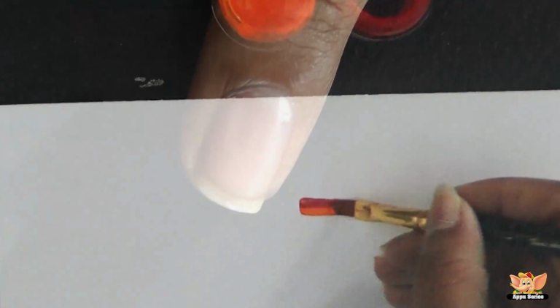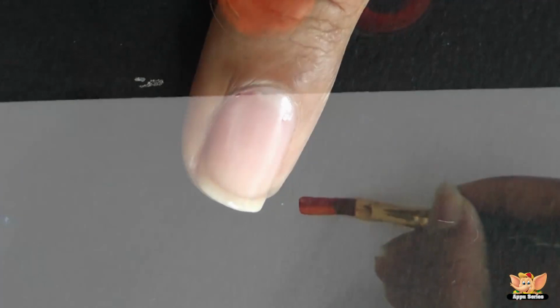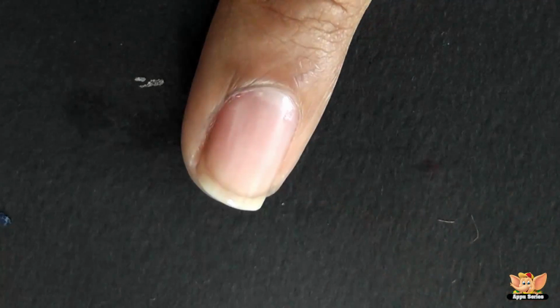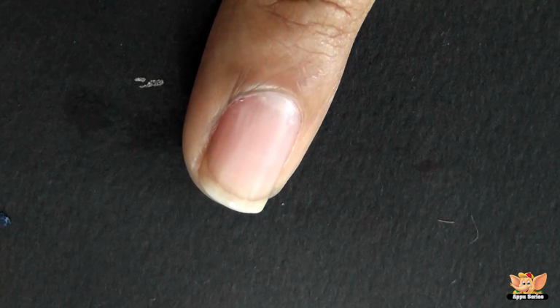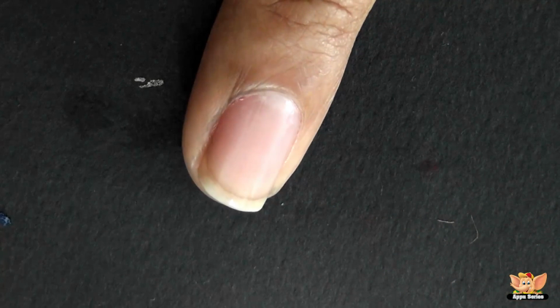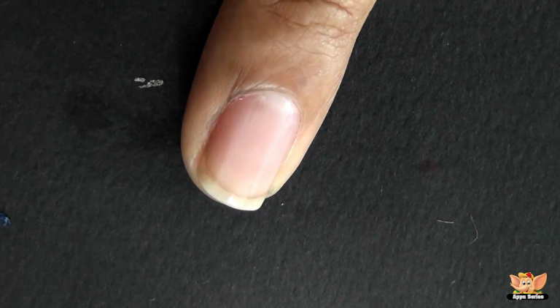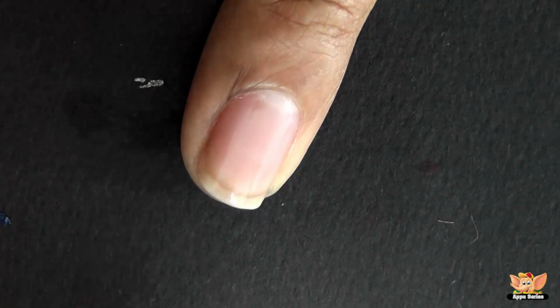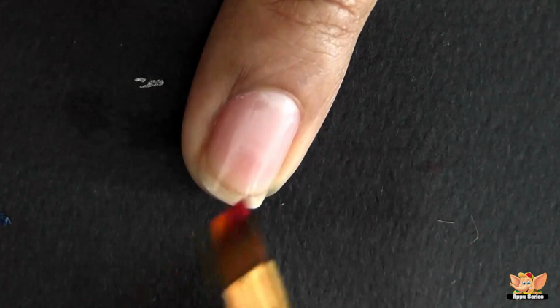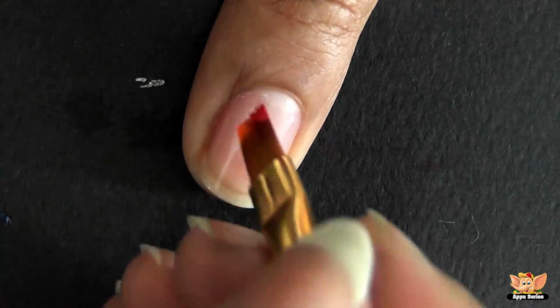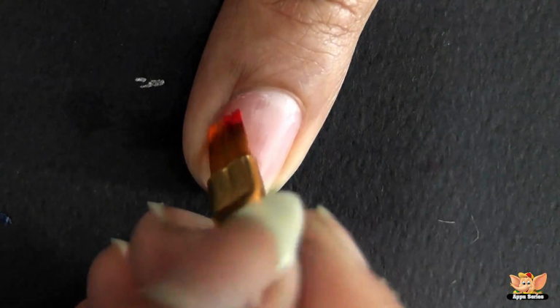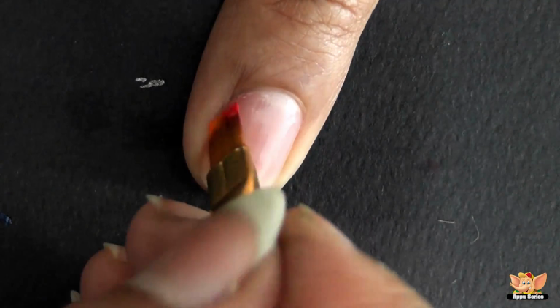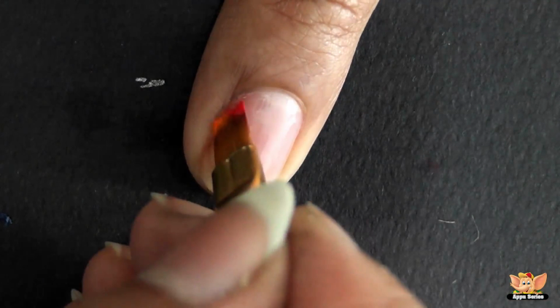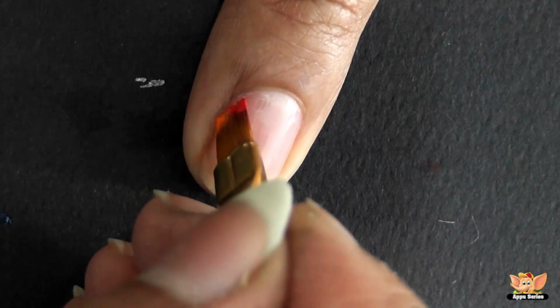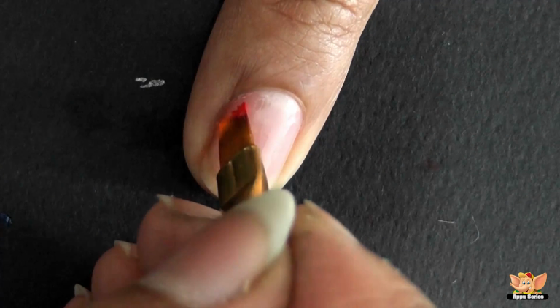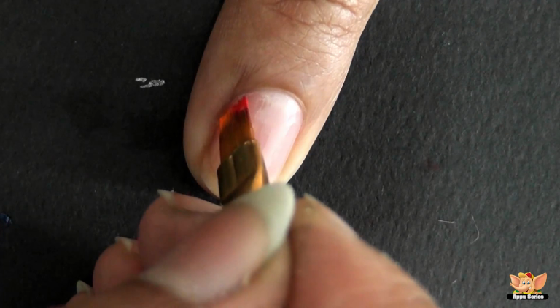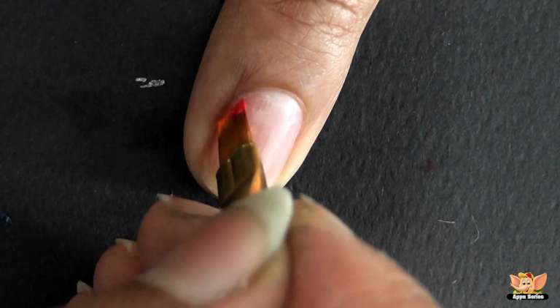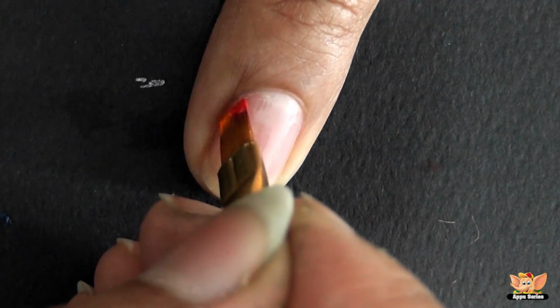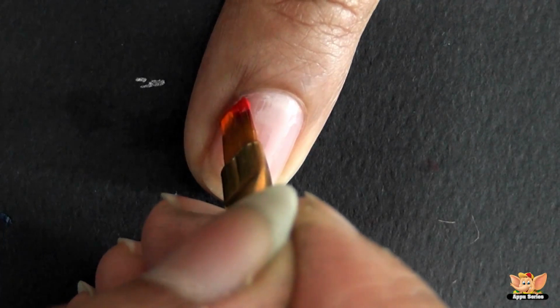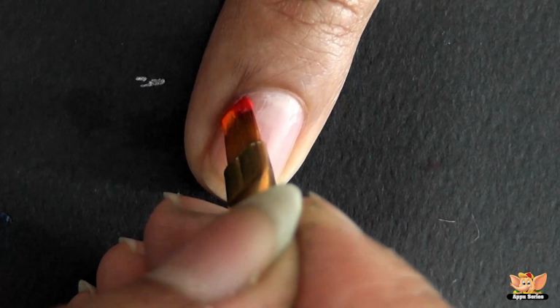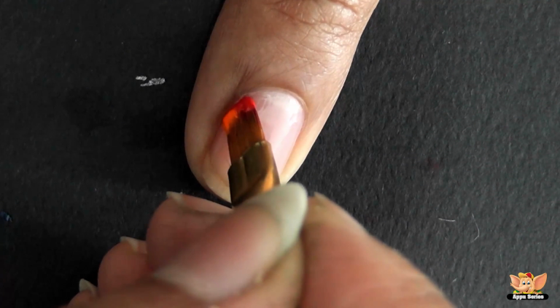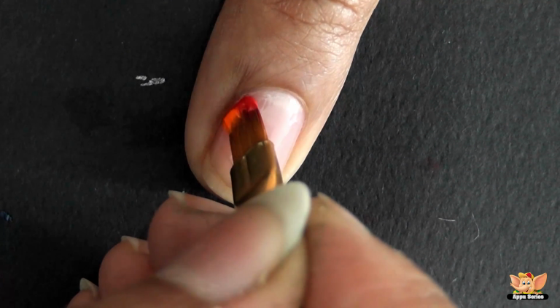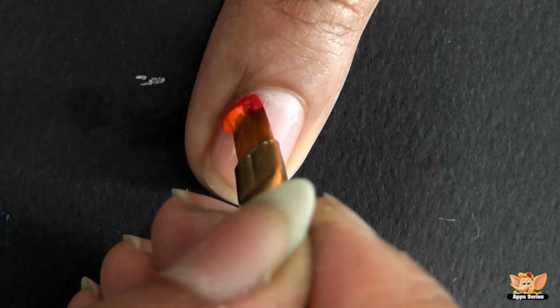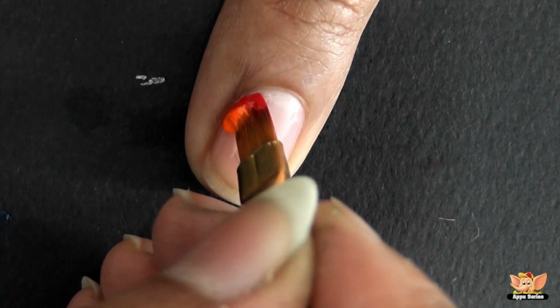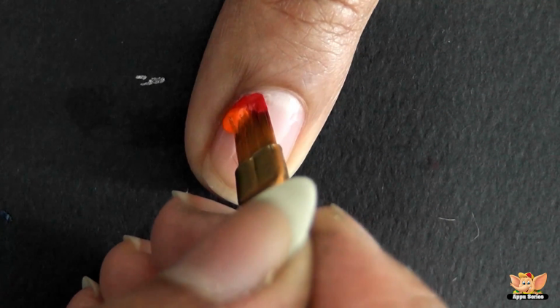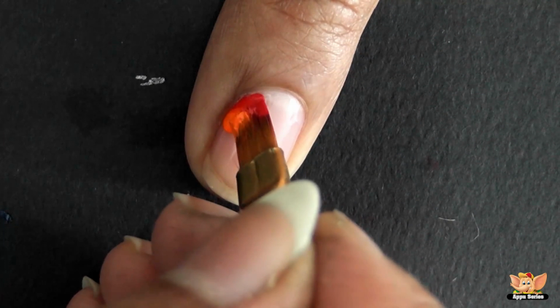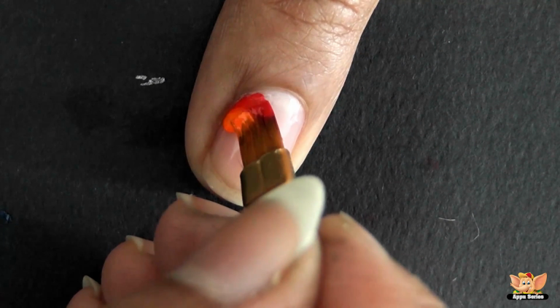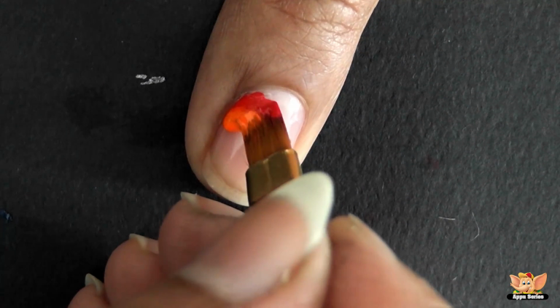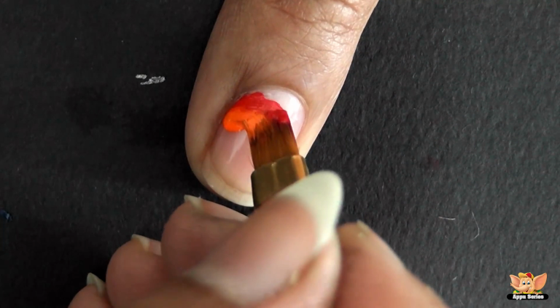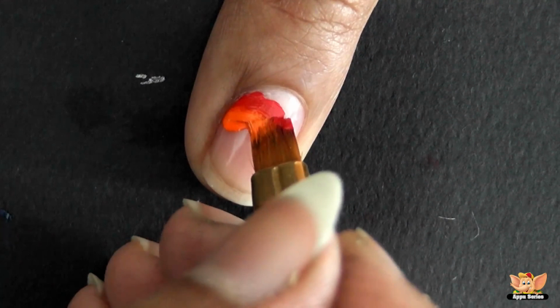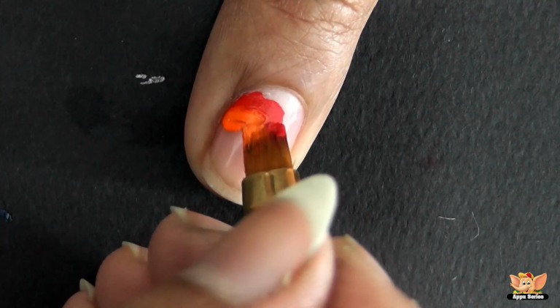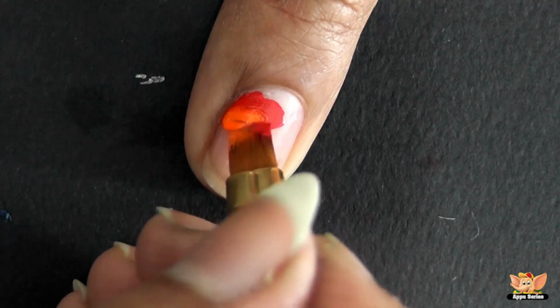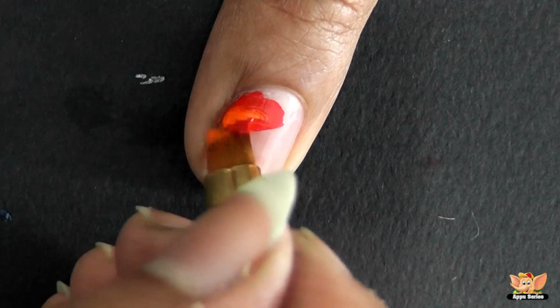From one end of the nail, keeping the brush flat, draw a wave pattern as shown. This creates the petals.